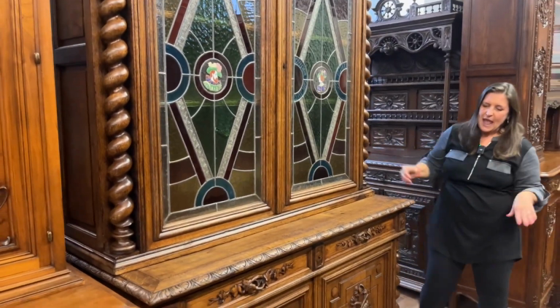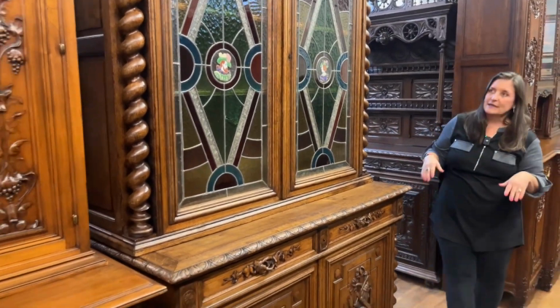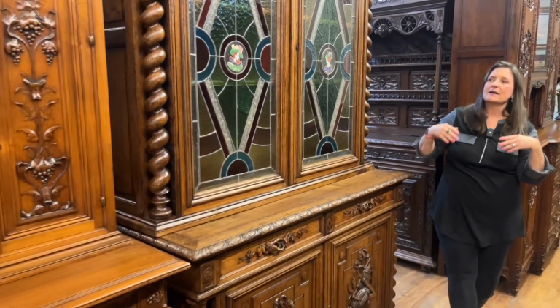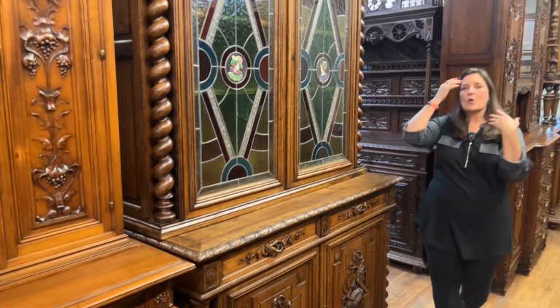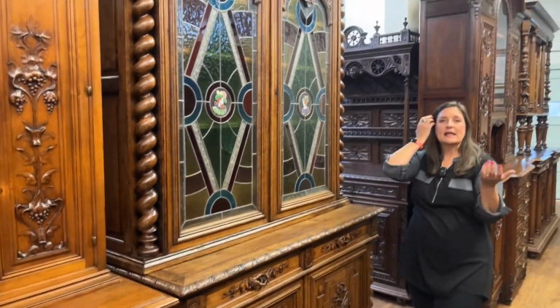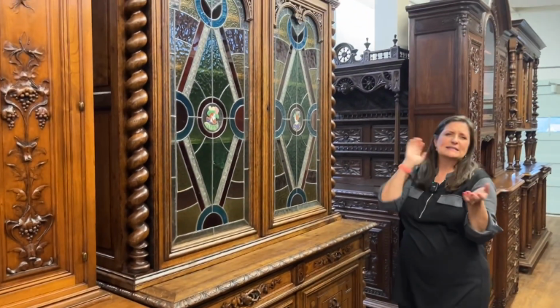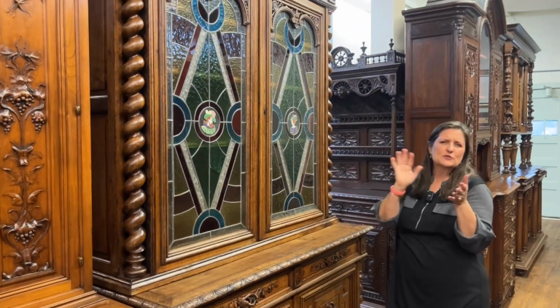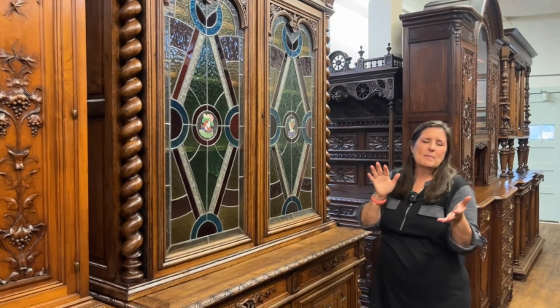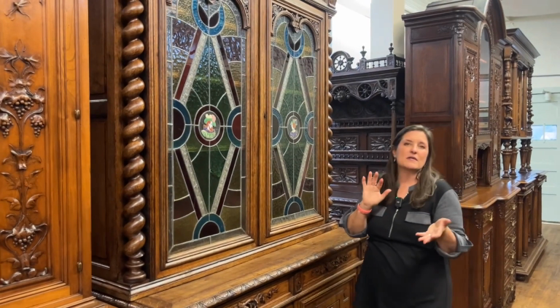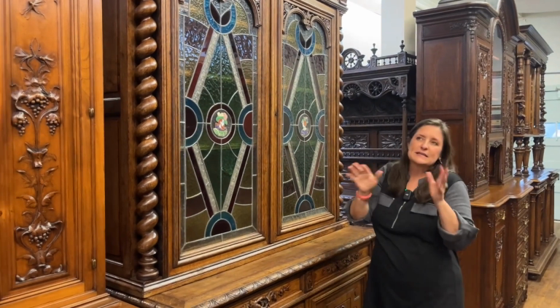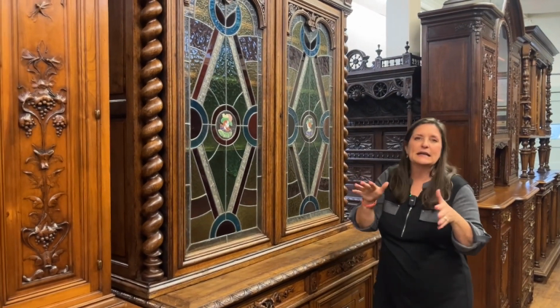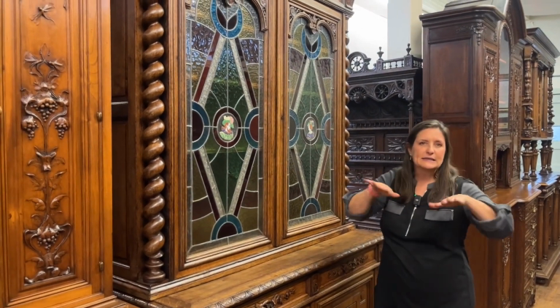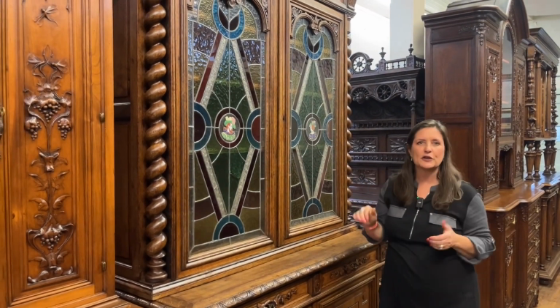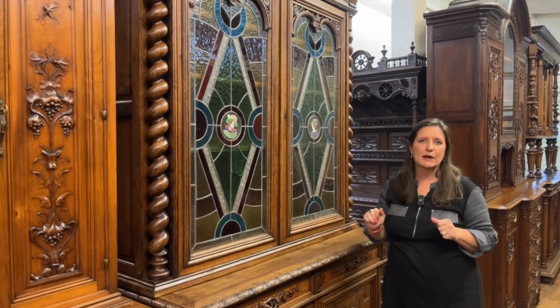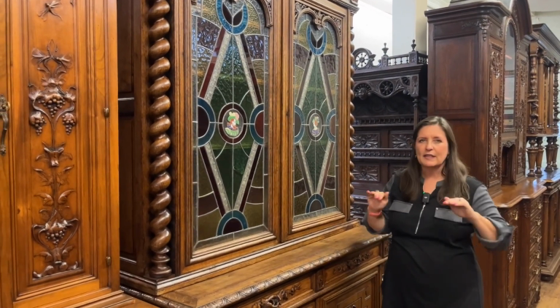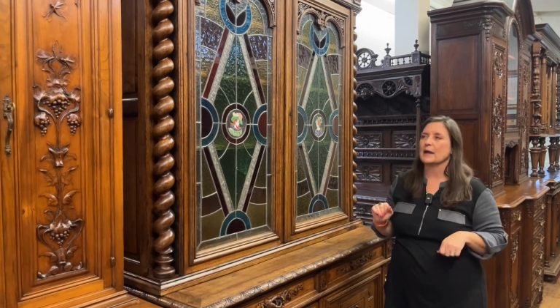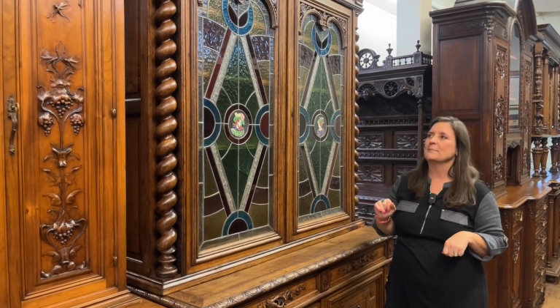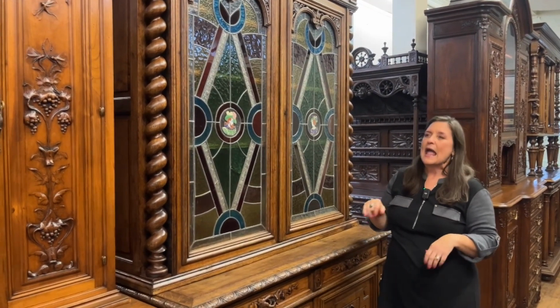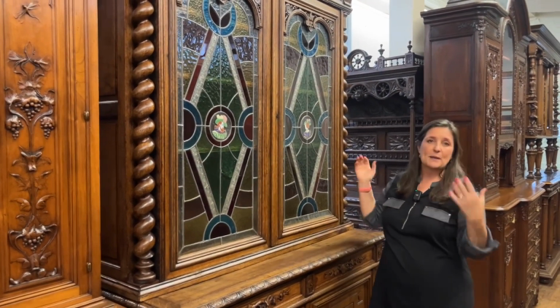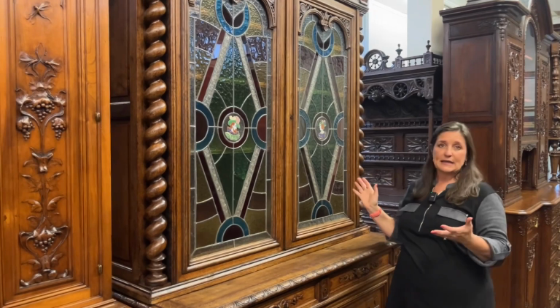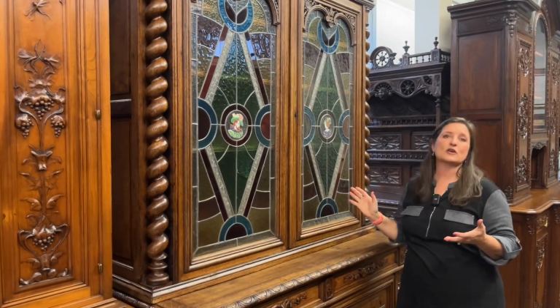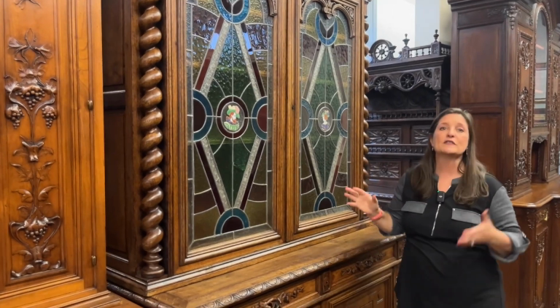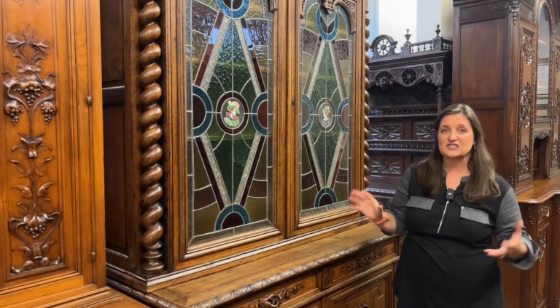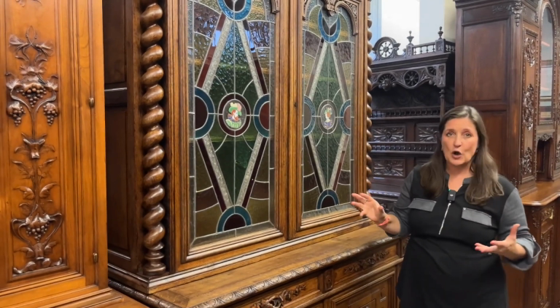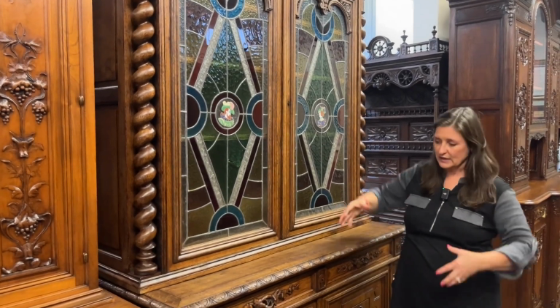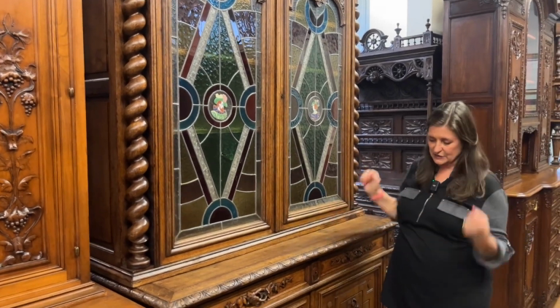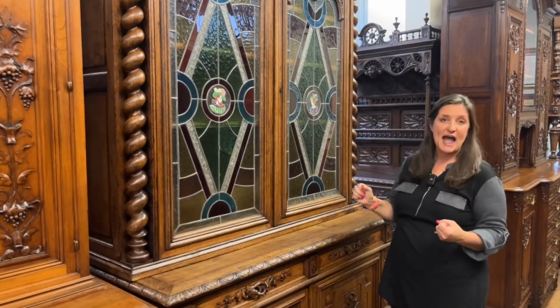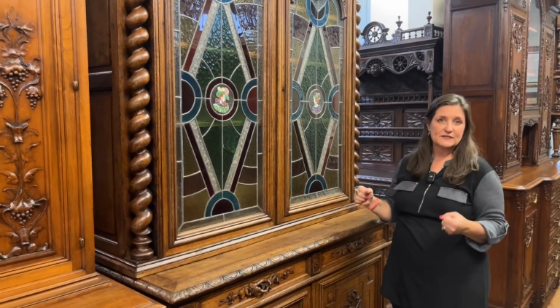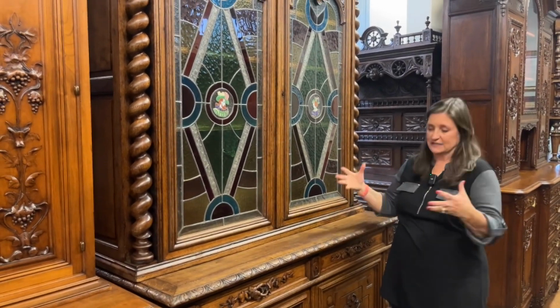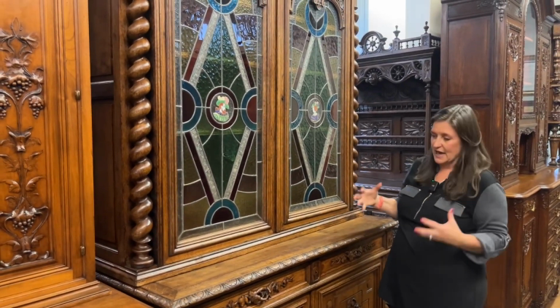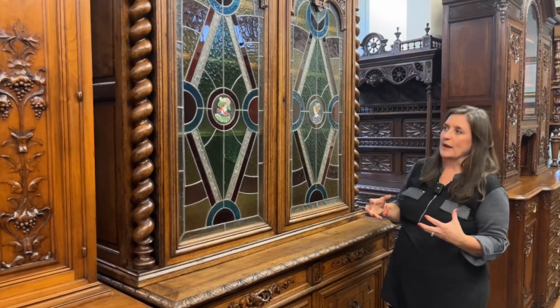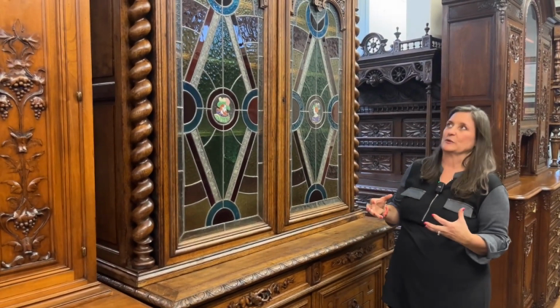It dates right about 1890 to 1900, right around that time frame. And it's completely hand carved in solid oak. It's massive and has a nice weight to it.